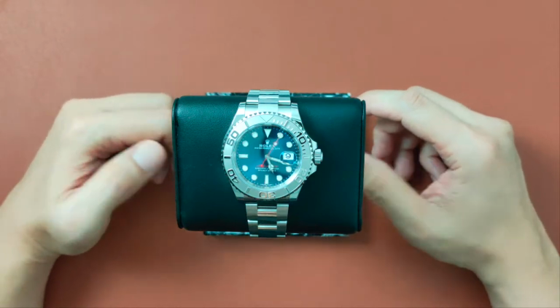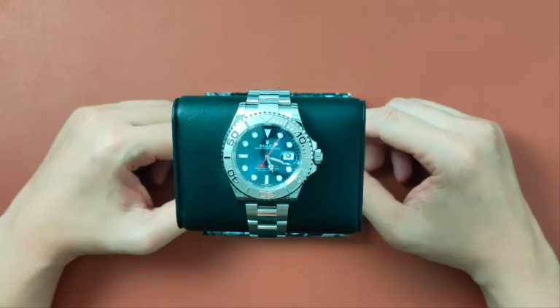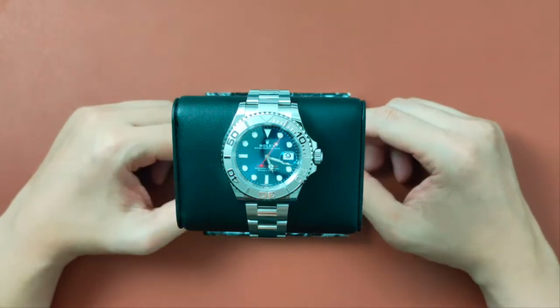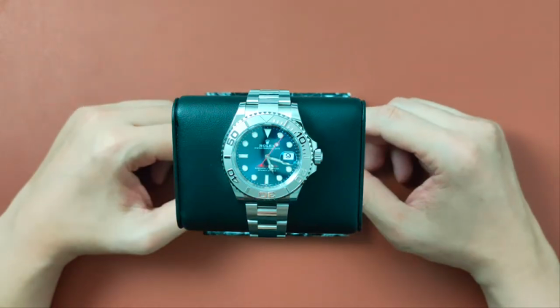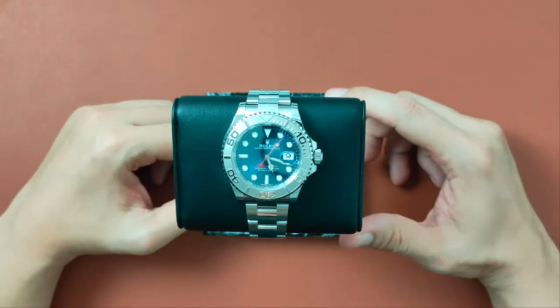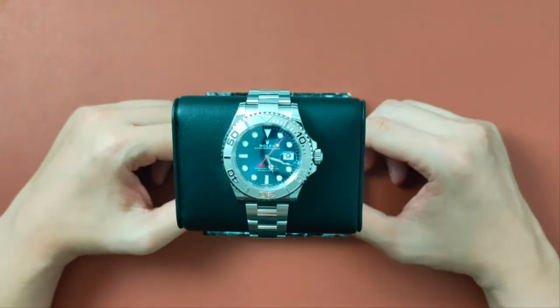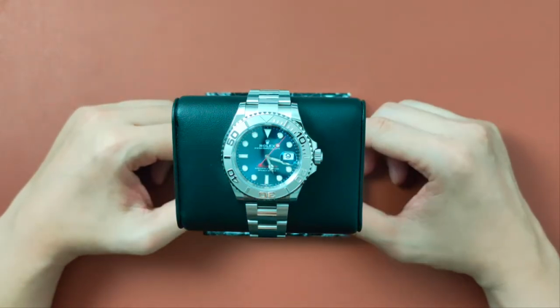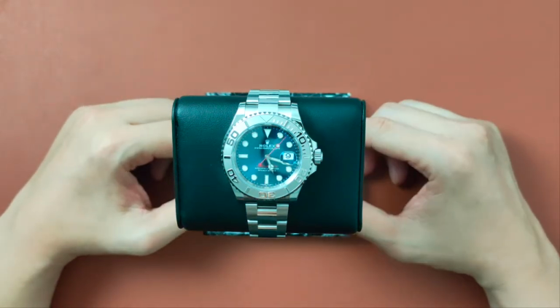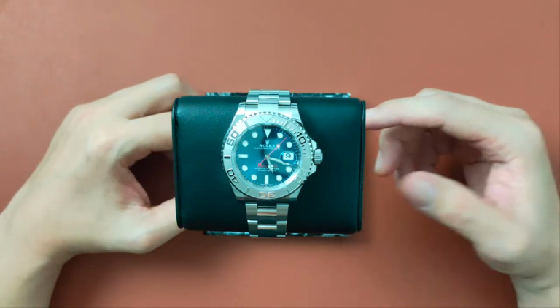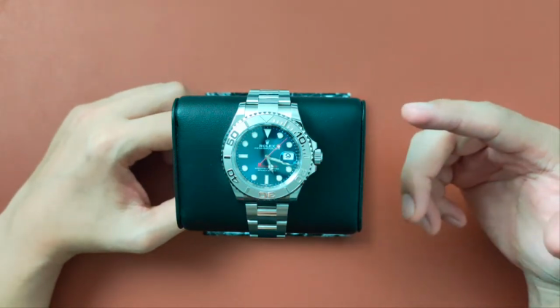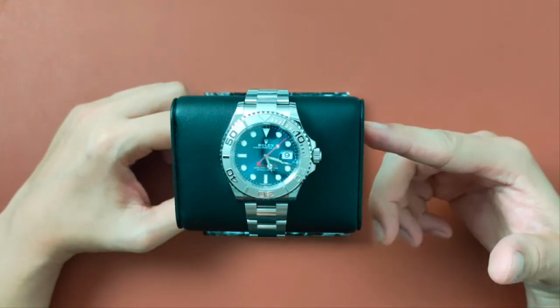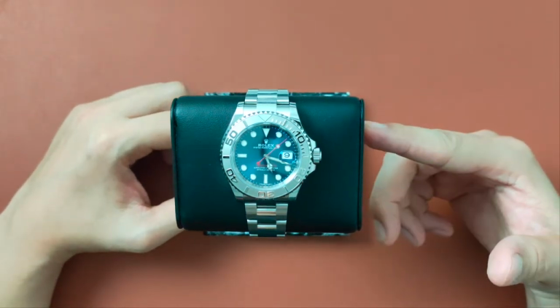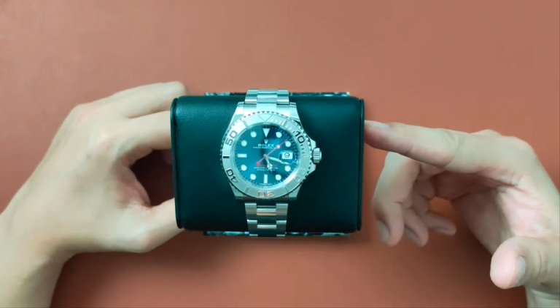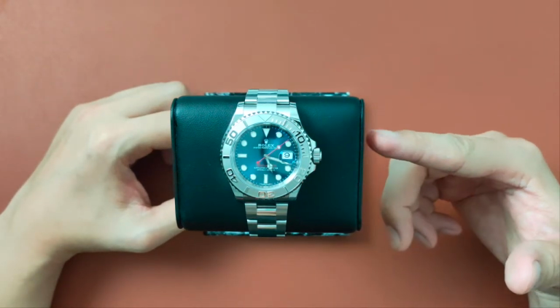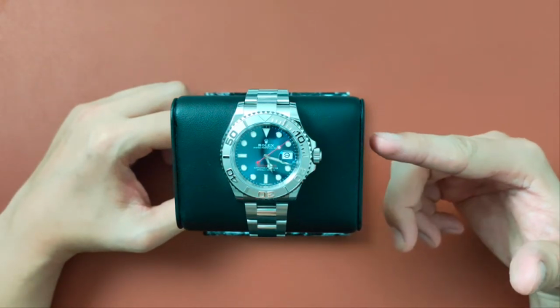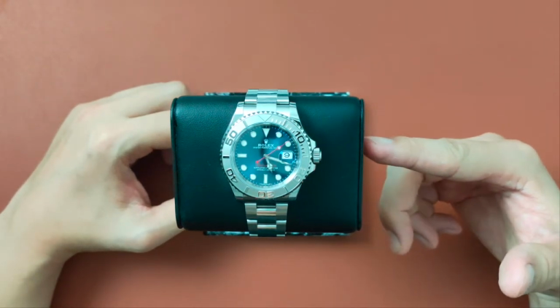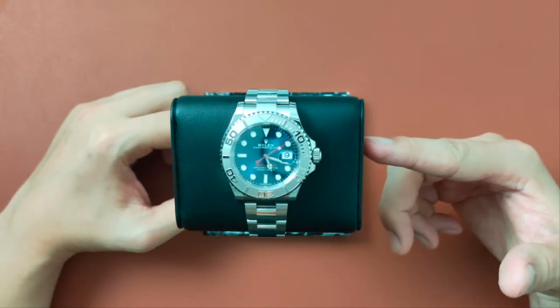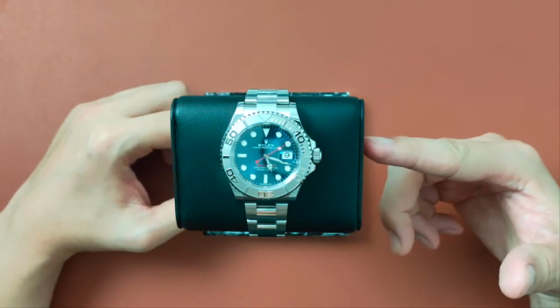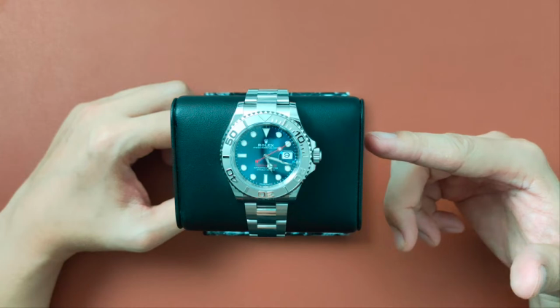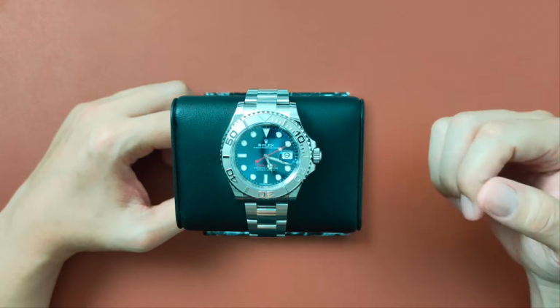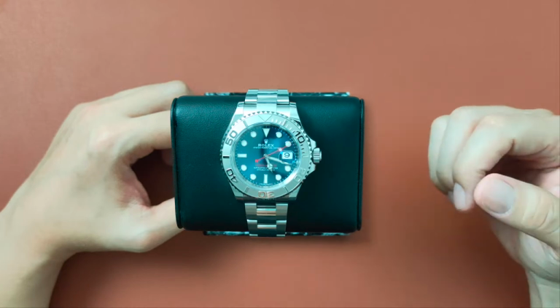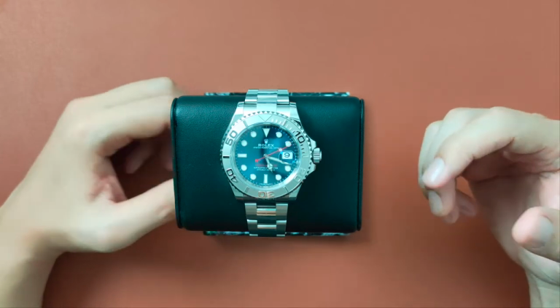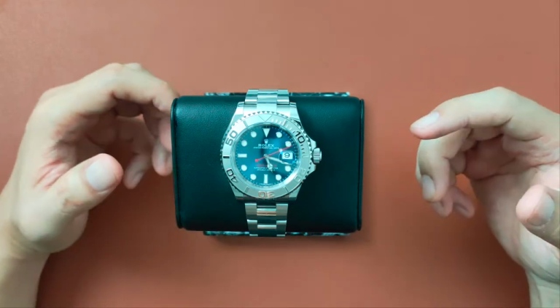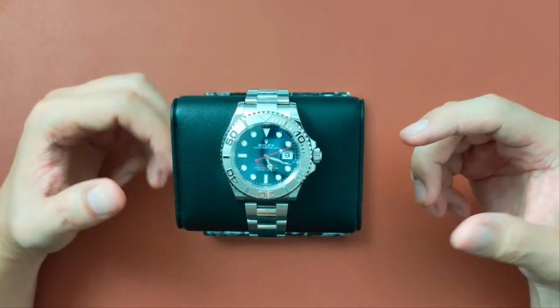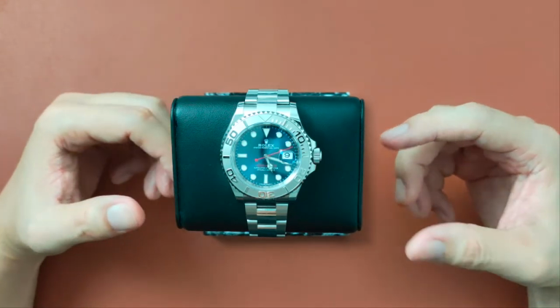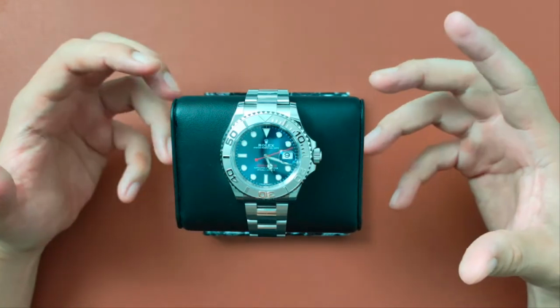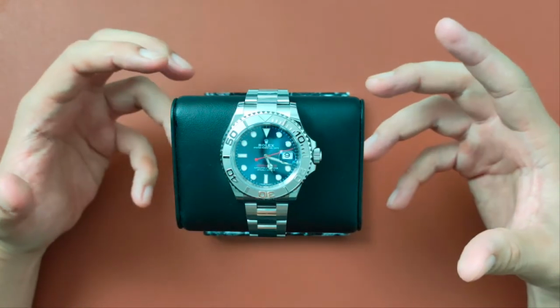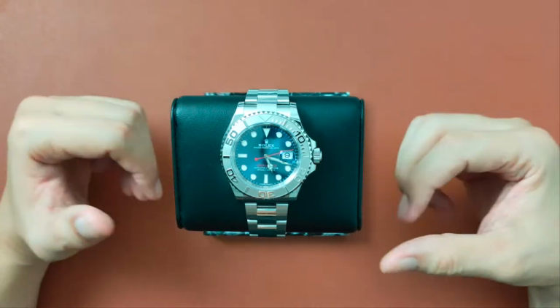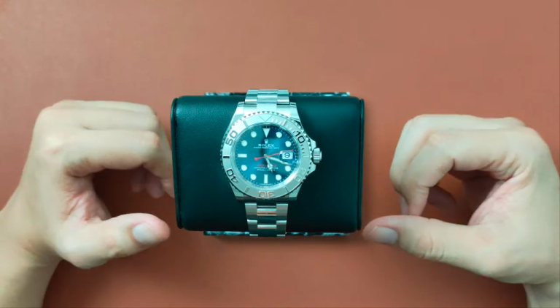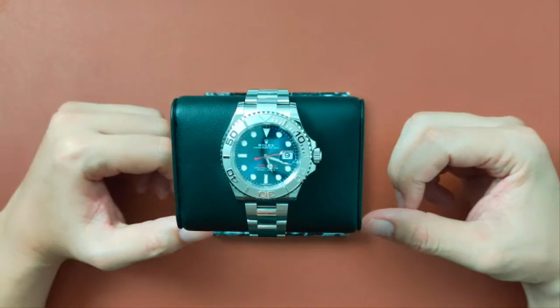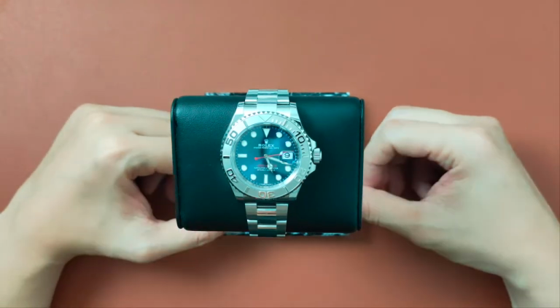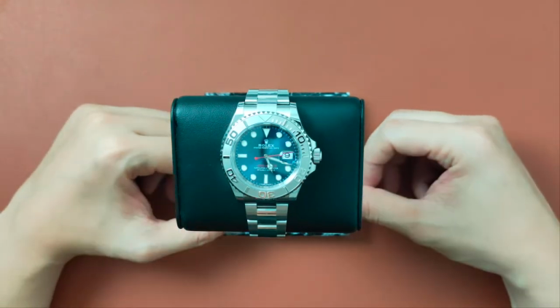Here is my view of this watch — the 12 reasons why I think this is better than a Submariner, and why I chose this color instead of the Rhodium Tiffany.